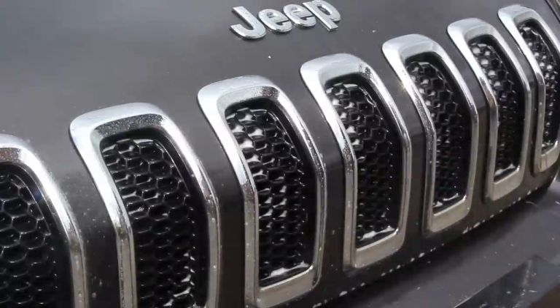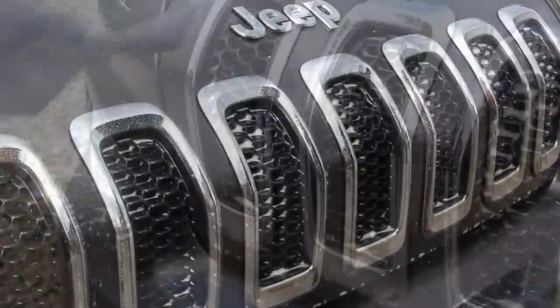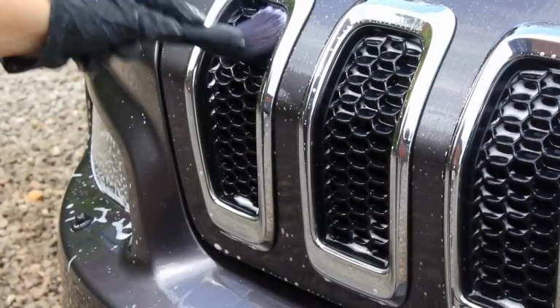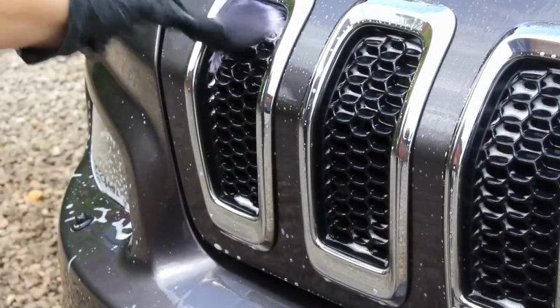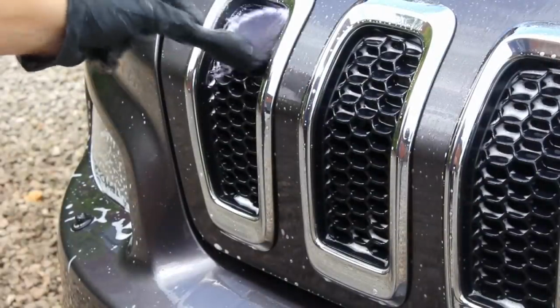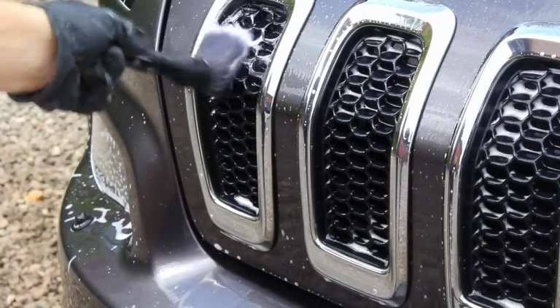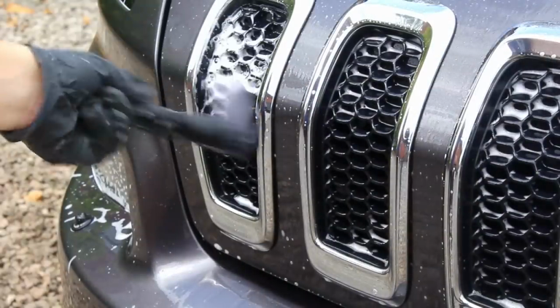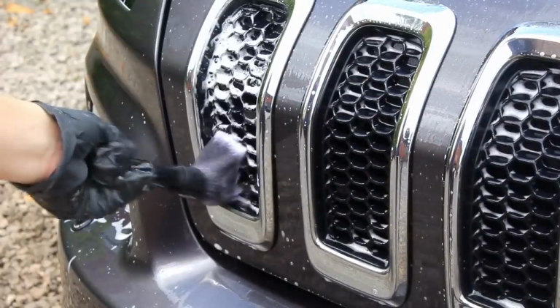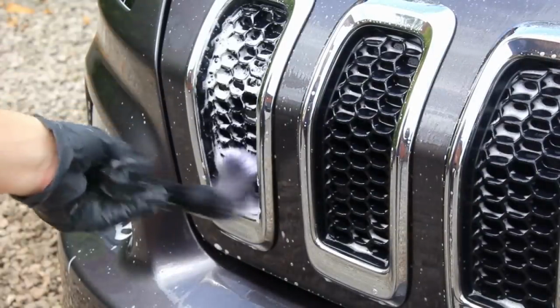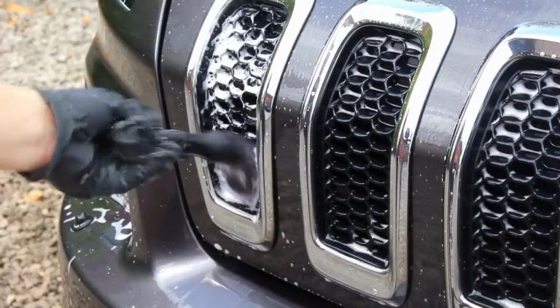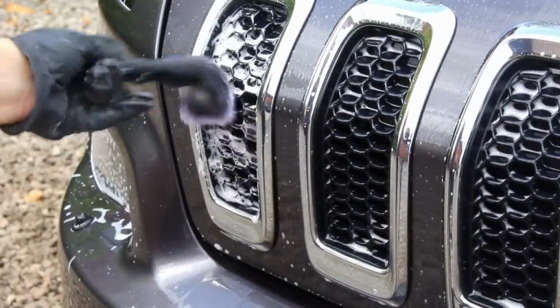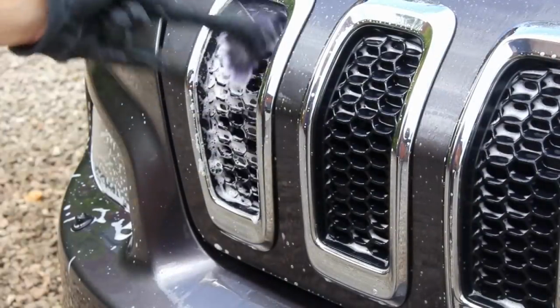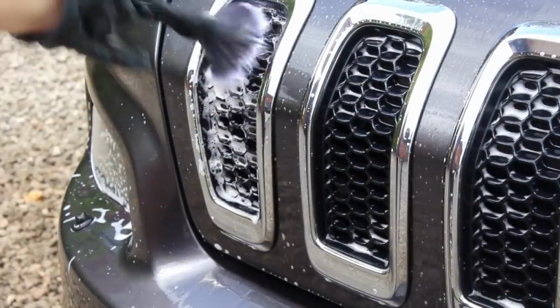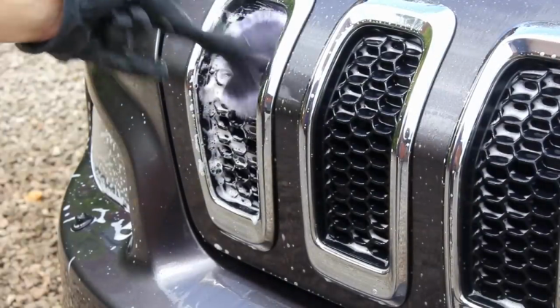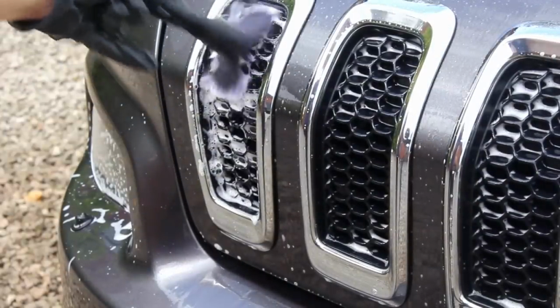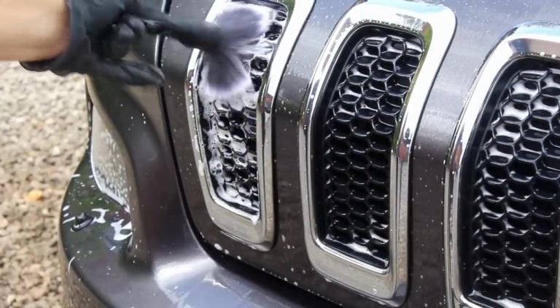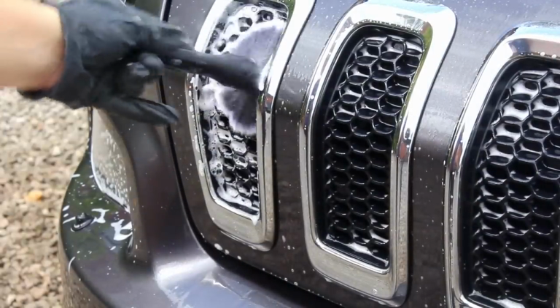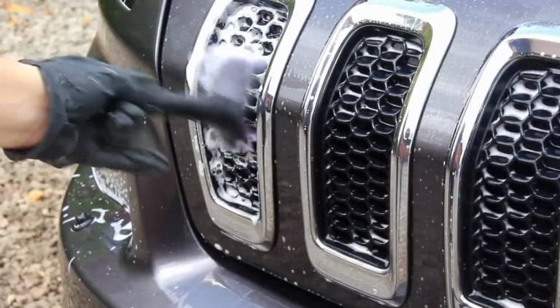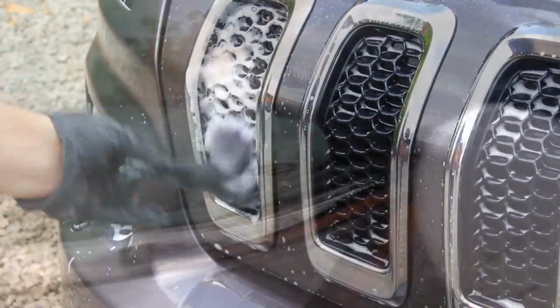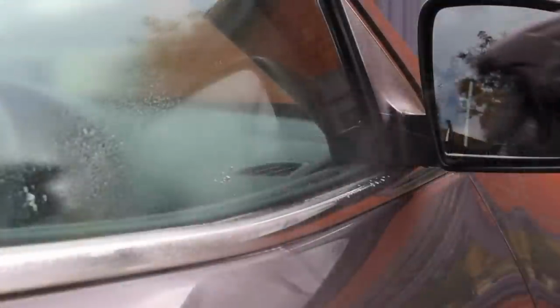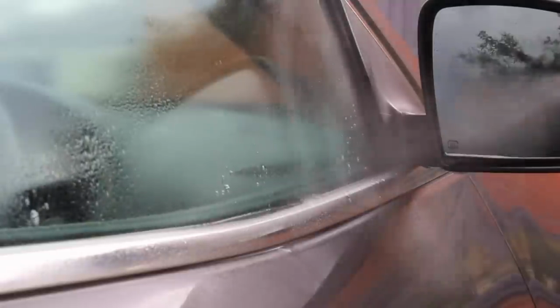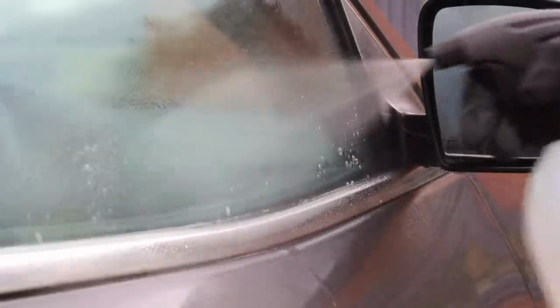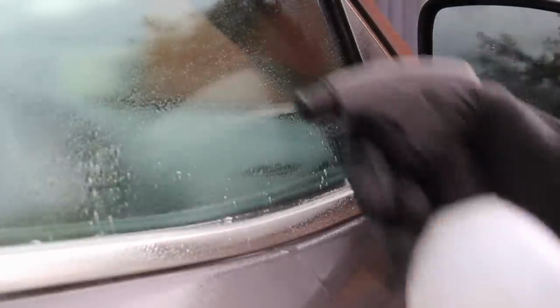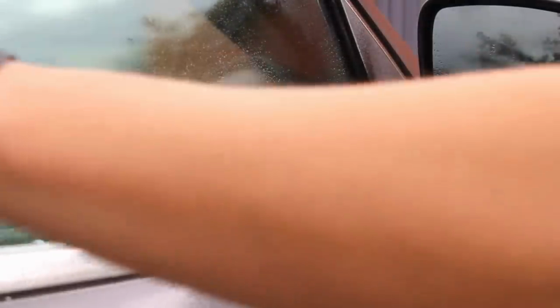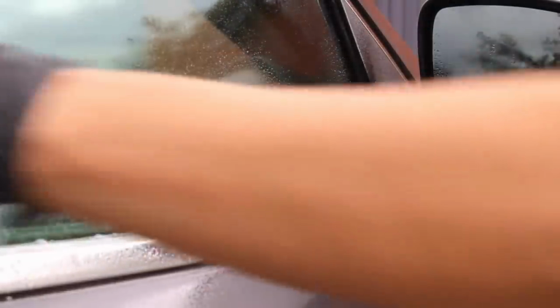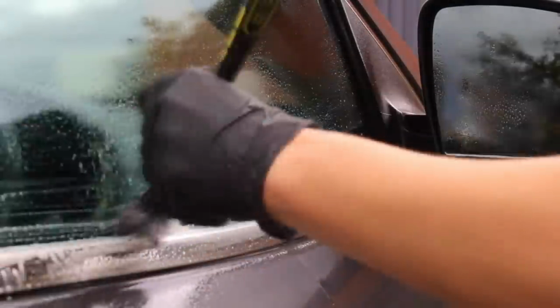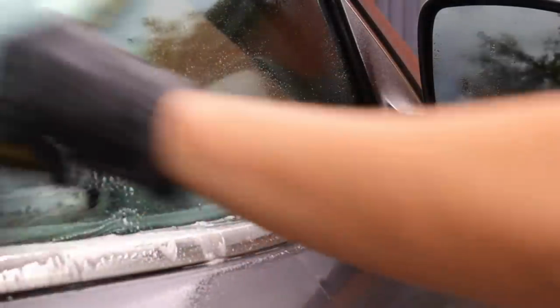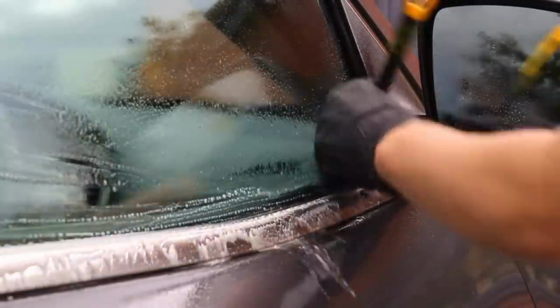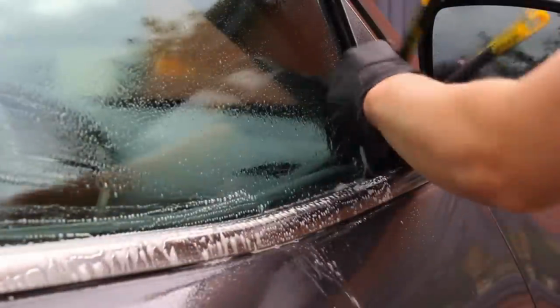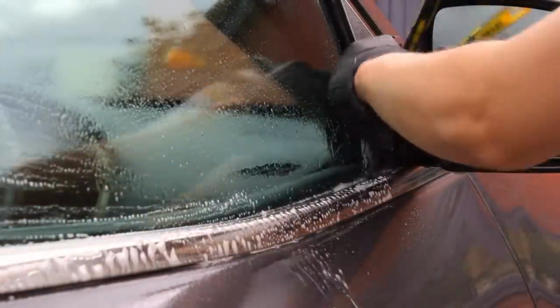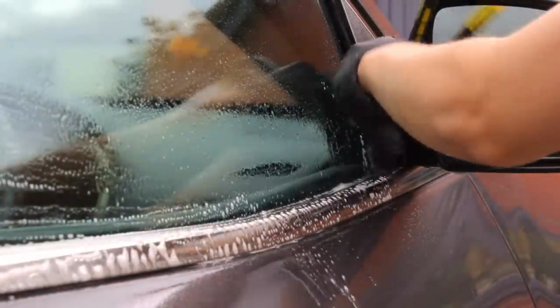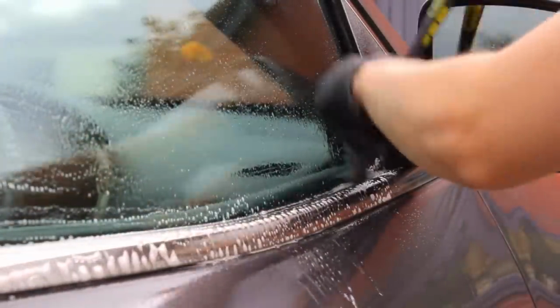I also used Mile Deep Citrus at a 10% concentration in one of the spray bottles they kindly sent, using it in combination with a few brushes to get into the more intricate areas that the mitt couldn't reach effectively.